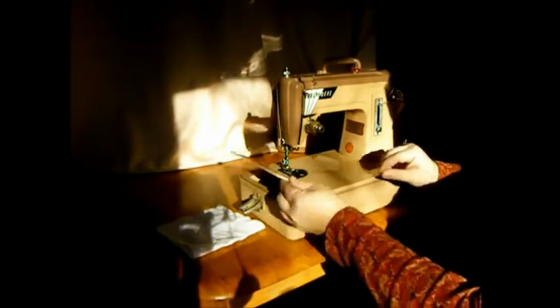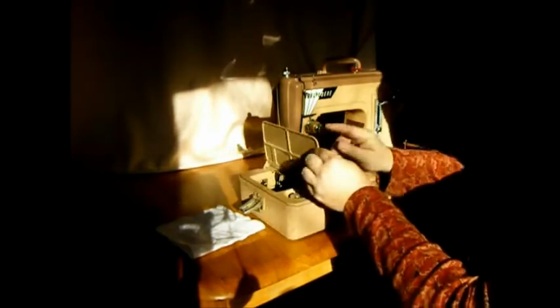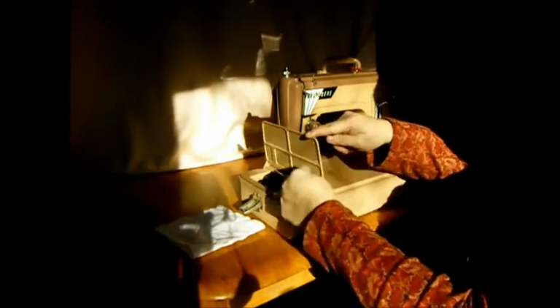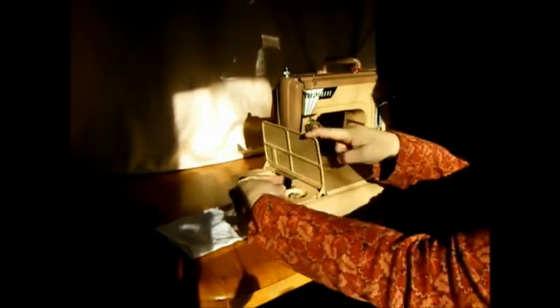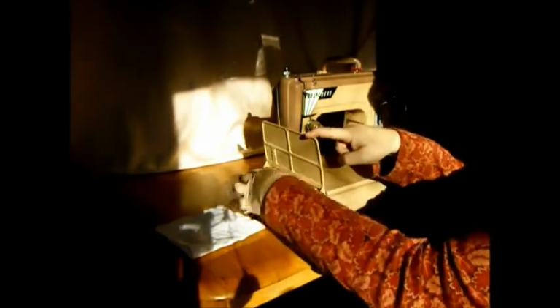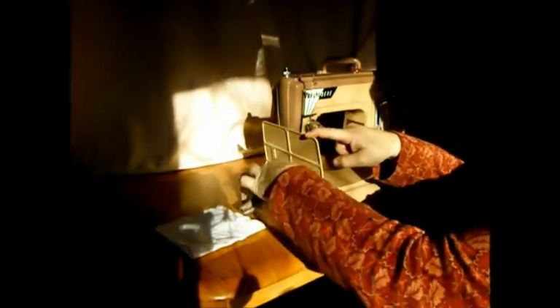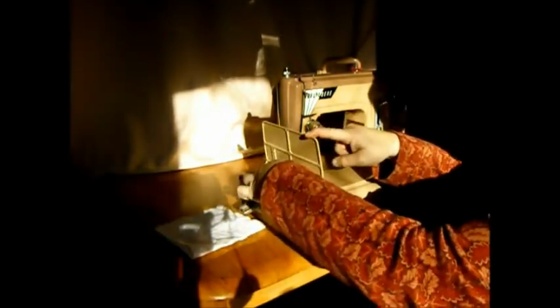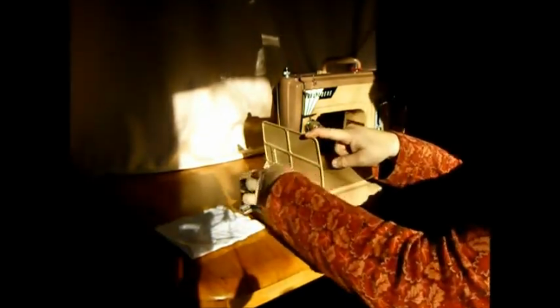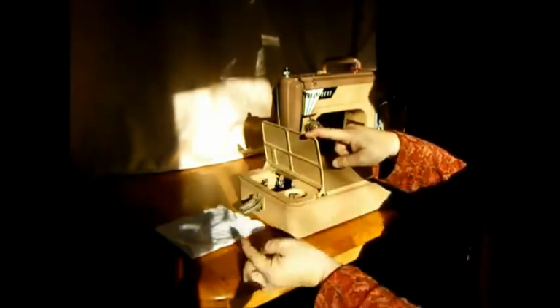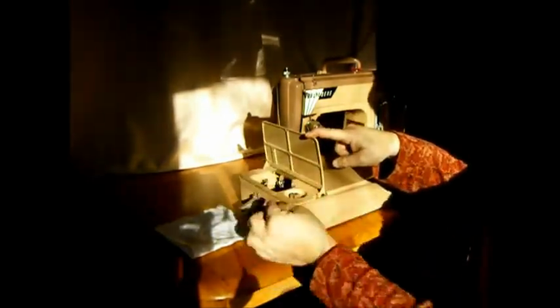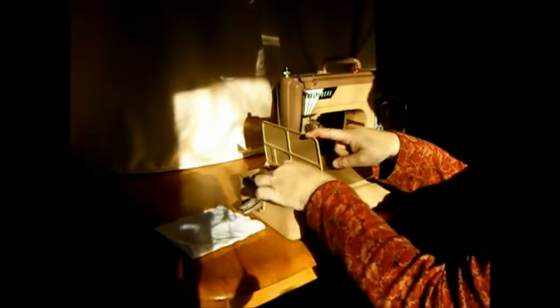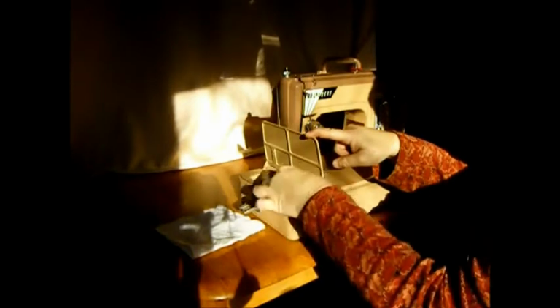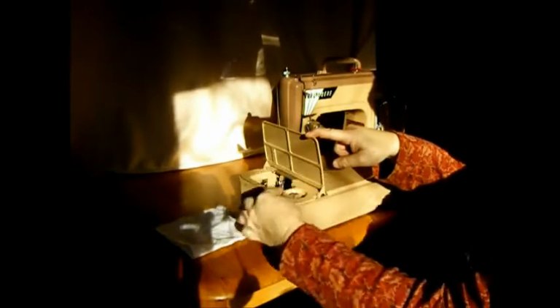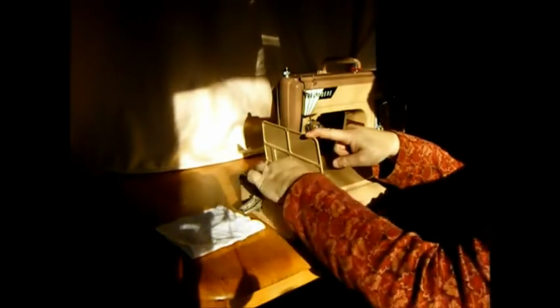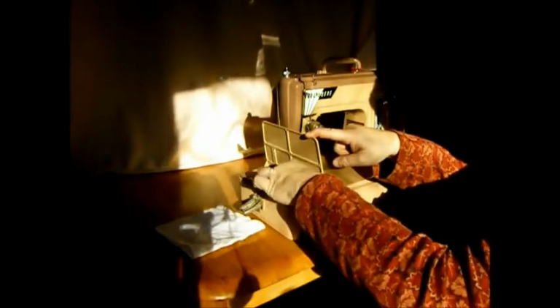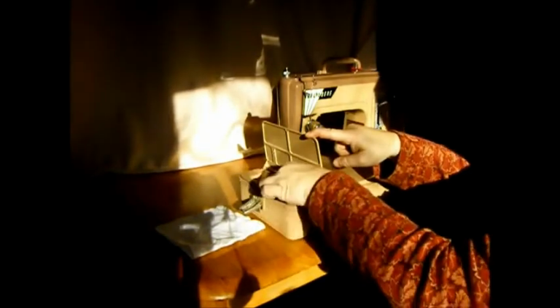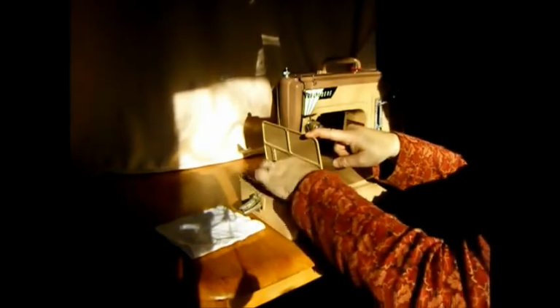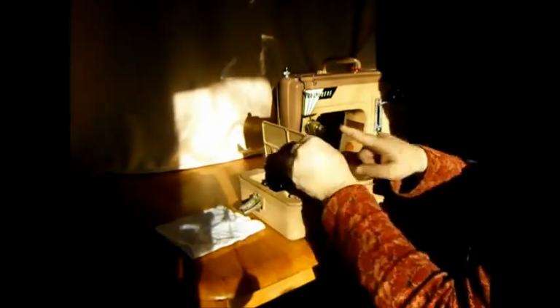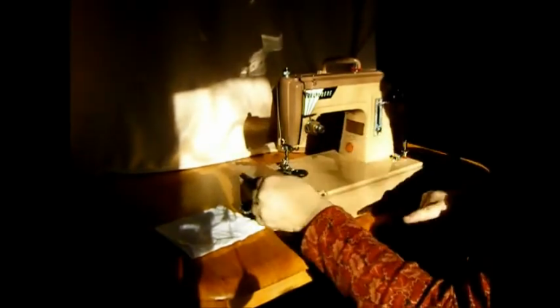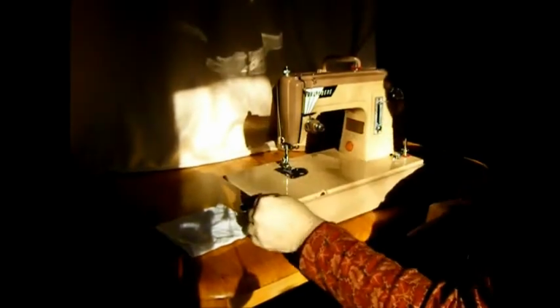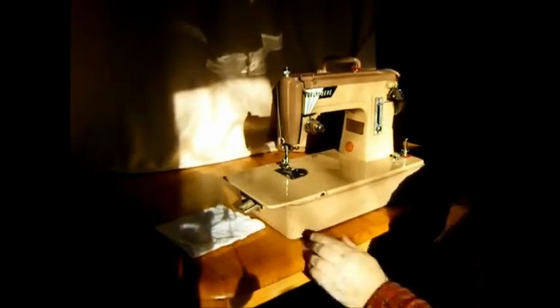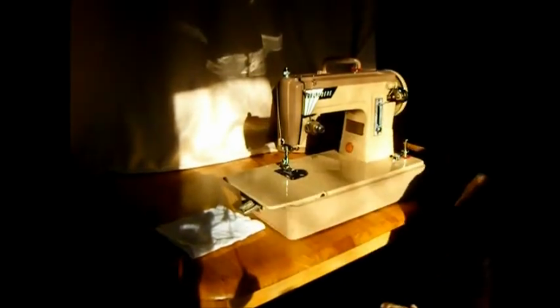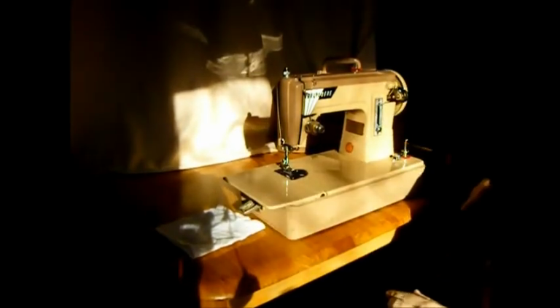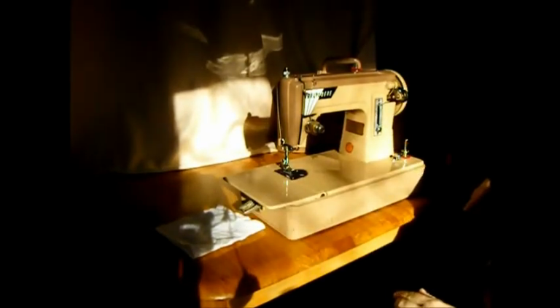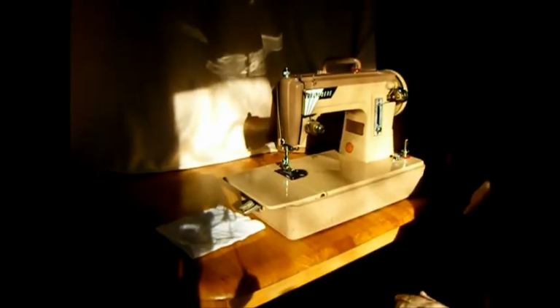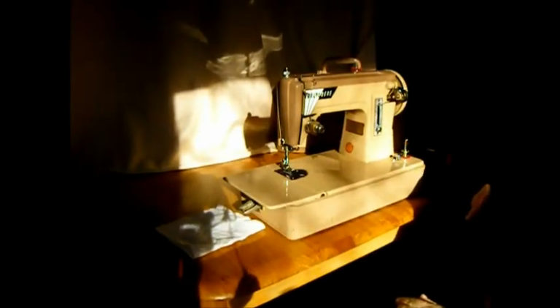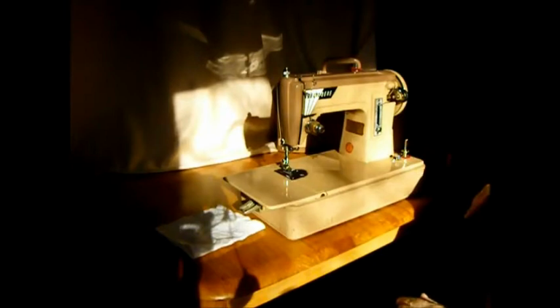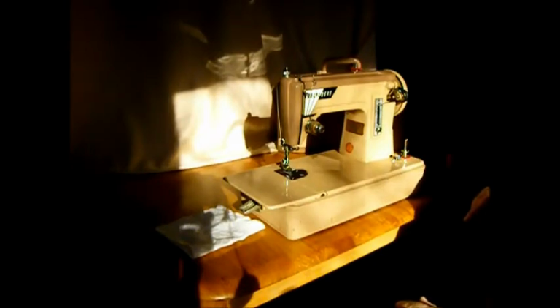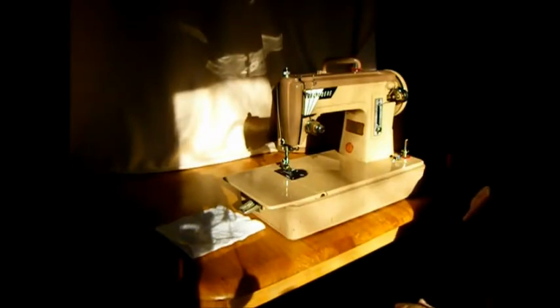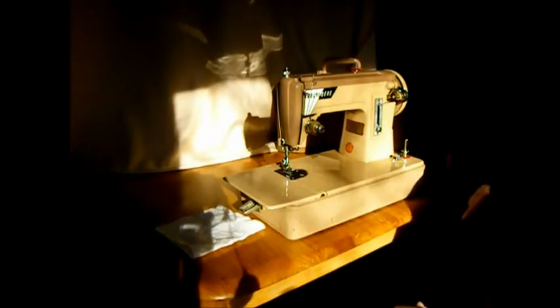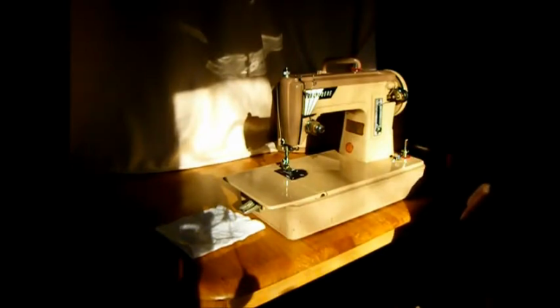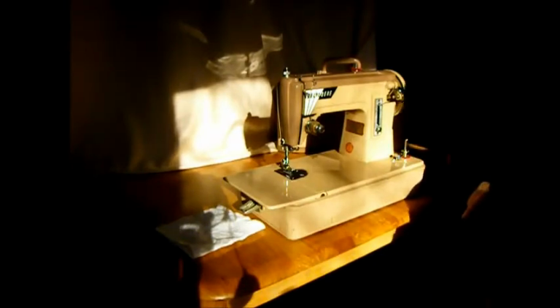It has a drop feed right here, if you're into free motion quilting, that kind of thing. So let's thread it up and do a little sewing demonstration.